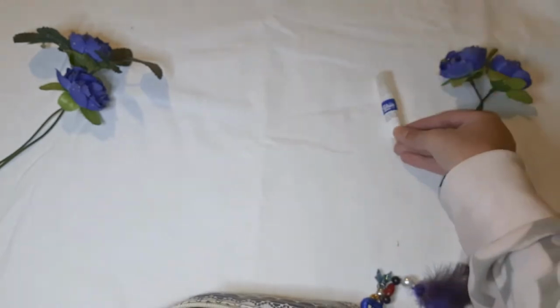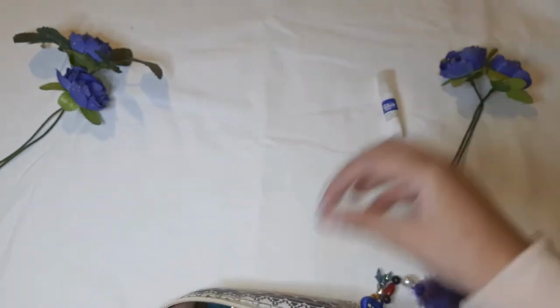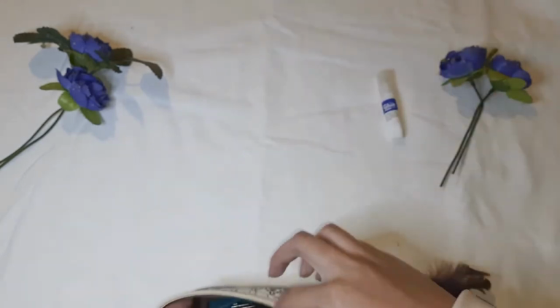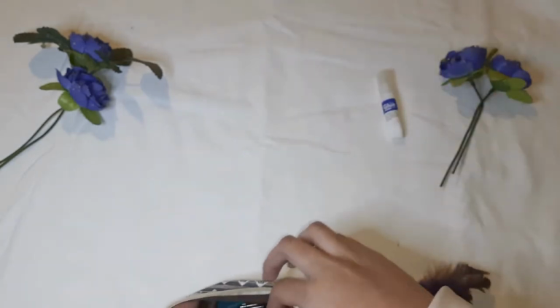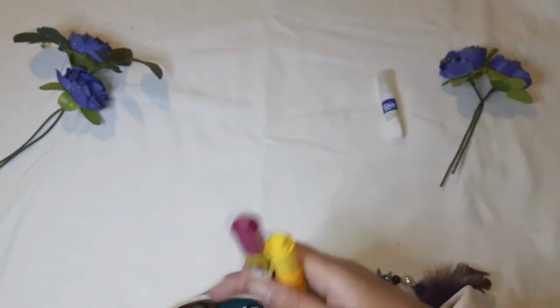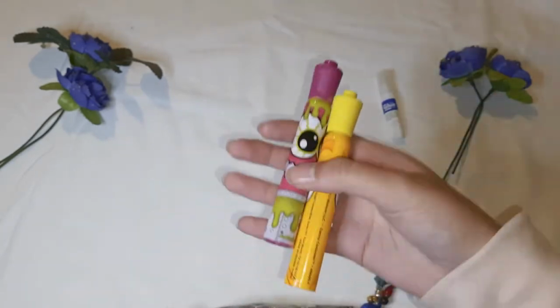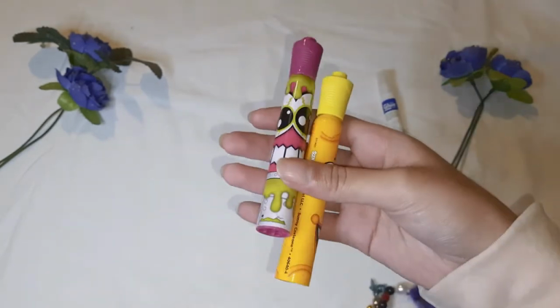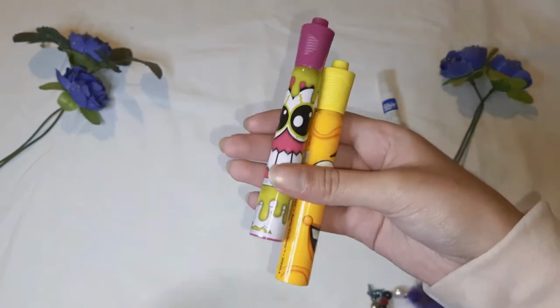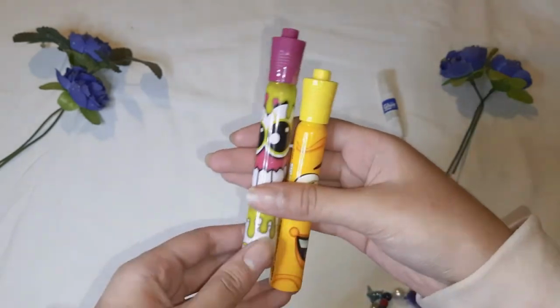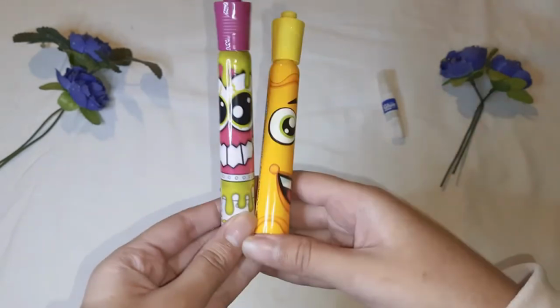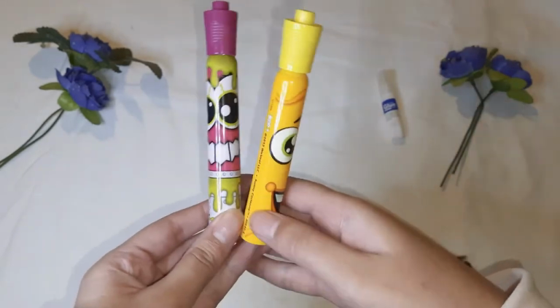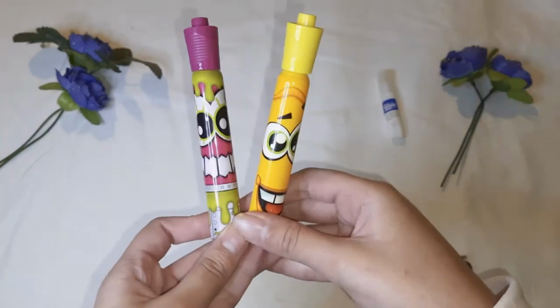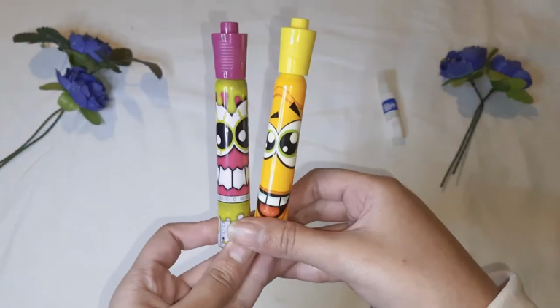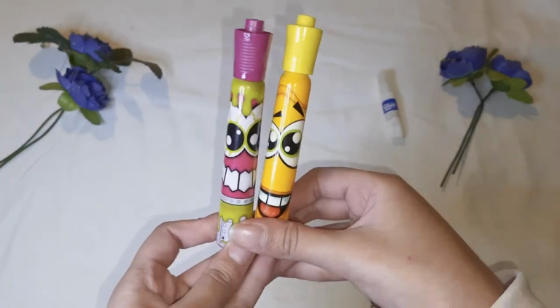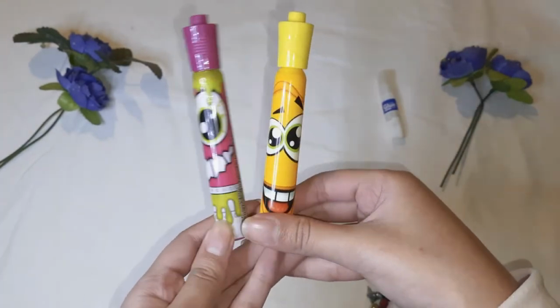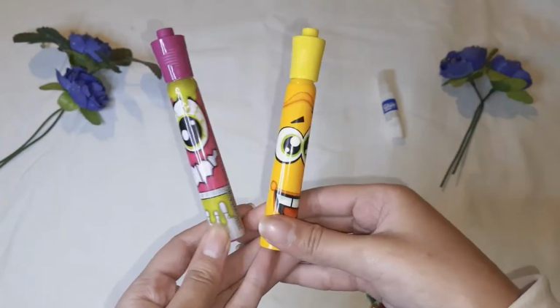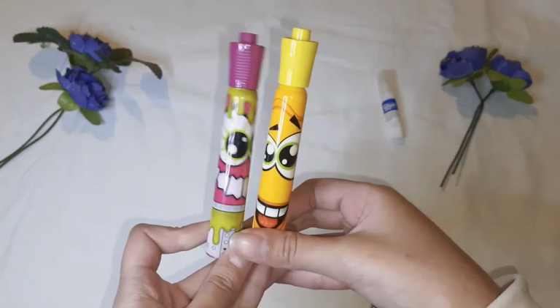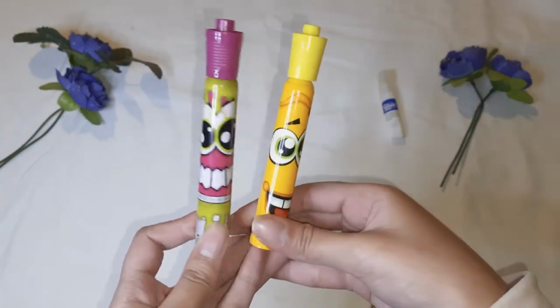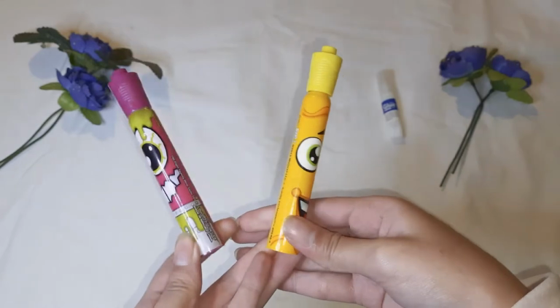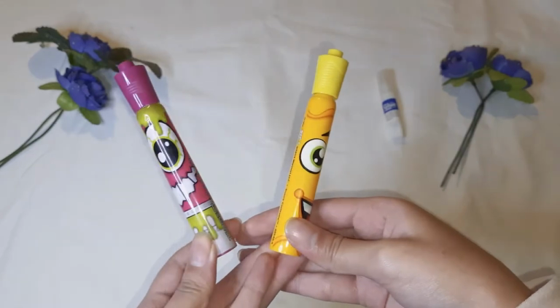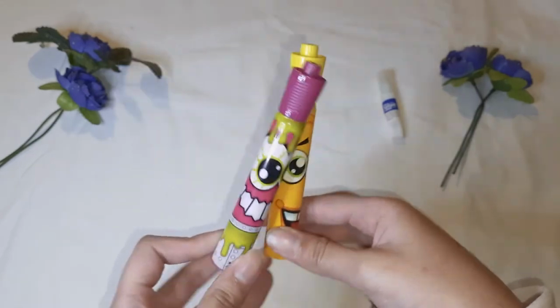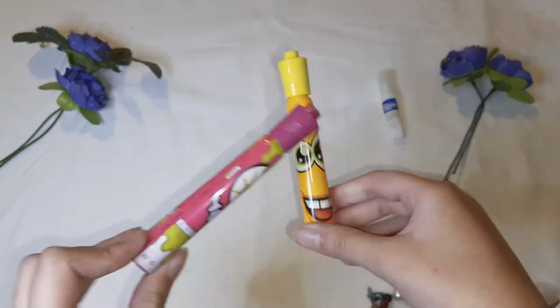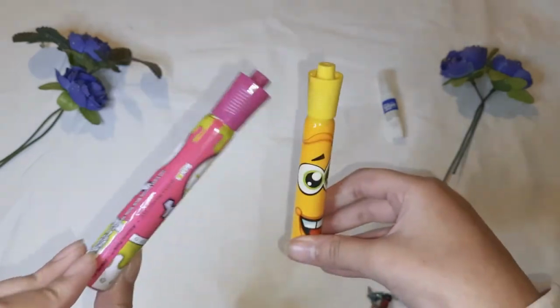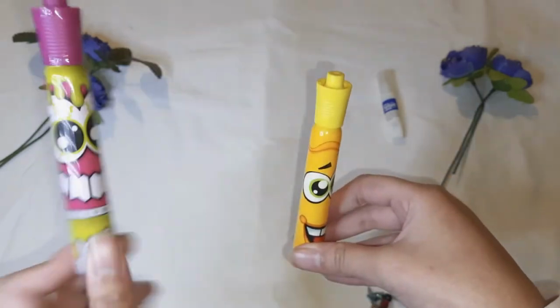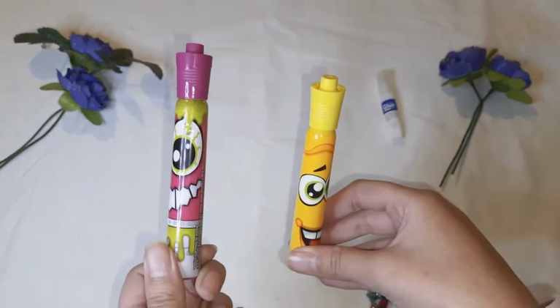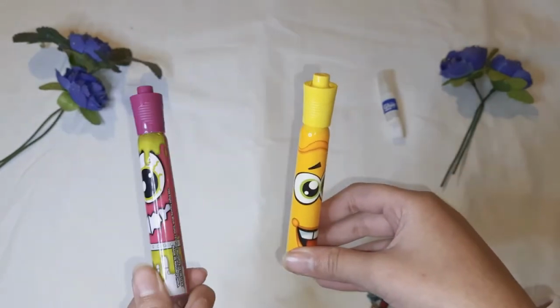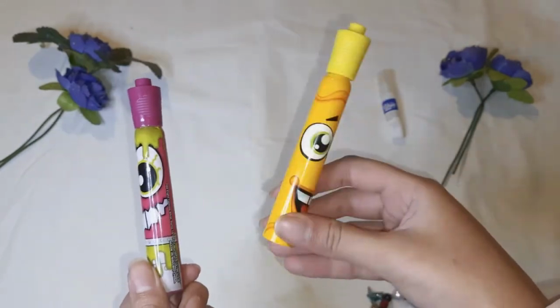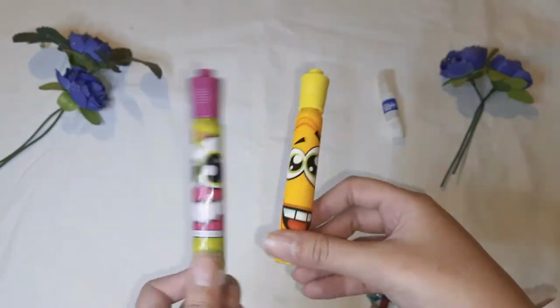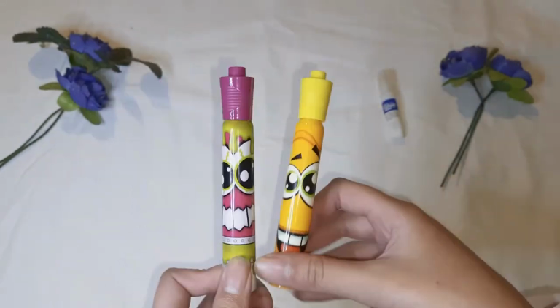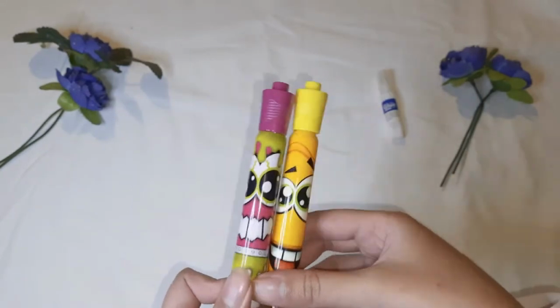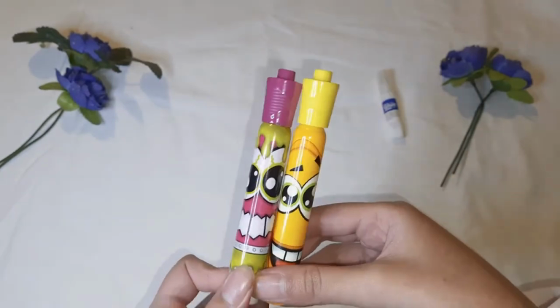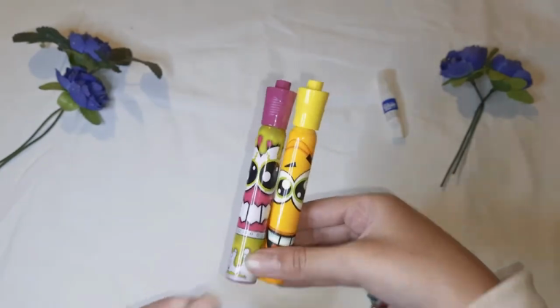The next thing are these cute little highlighters. I love the expressions on them. And this is green, and this is orange. It's another amazing one.